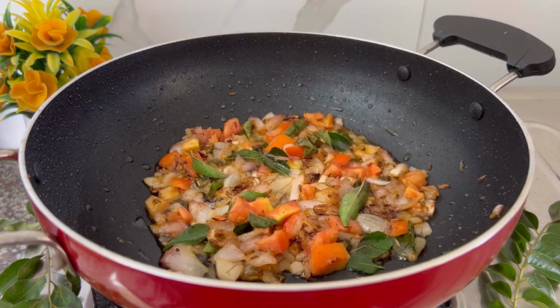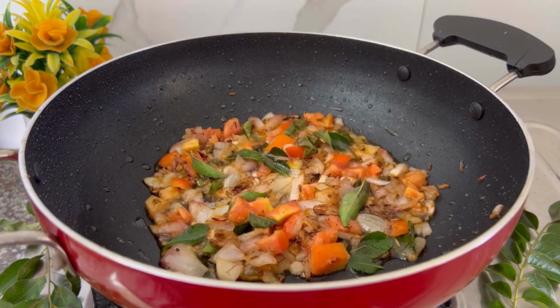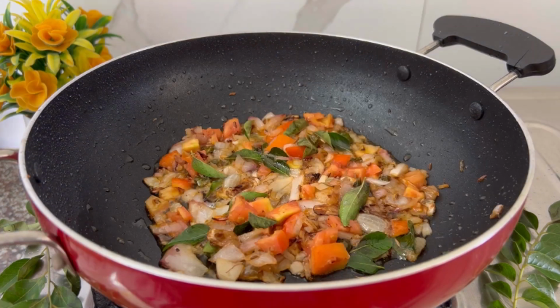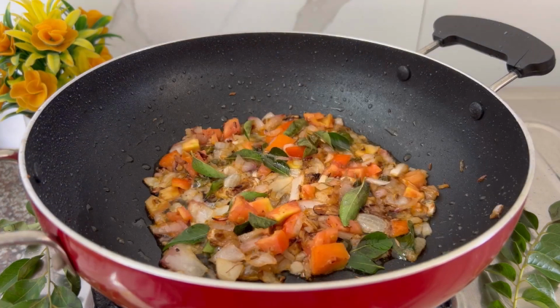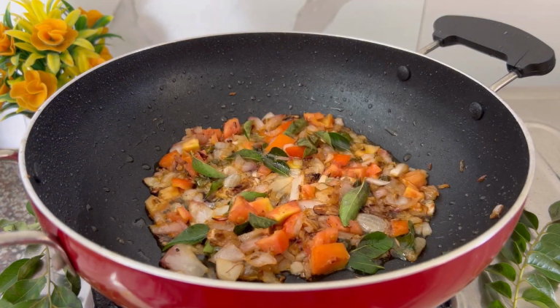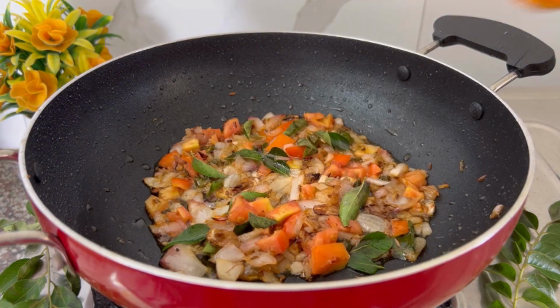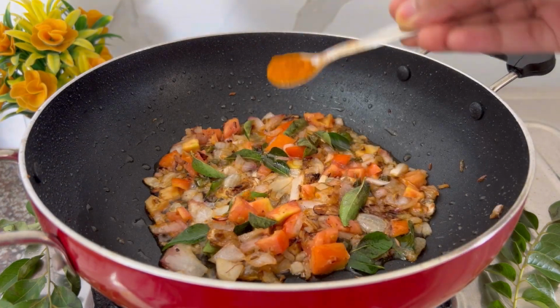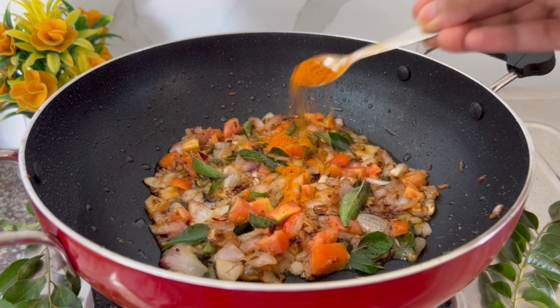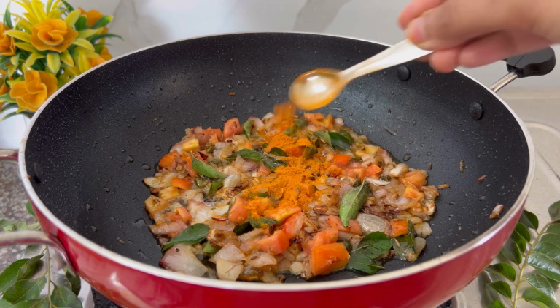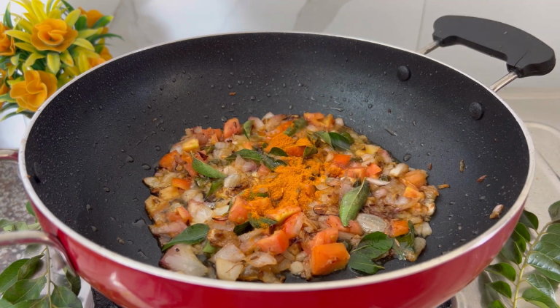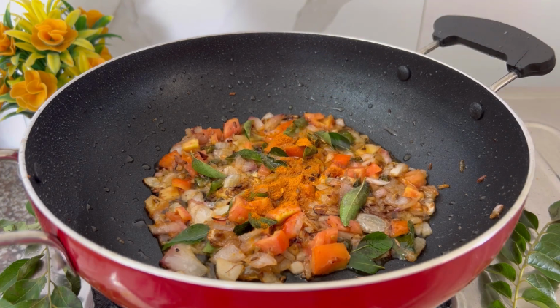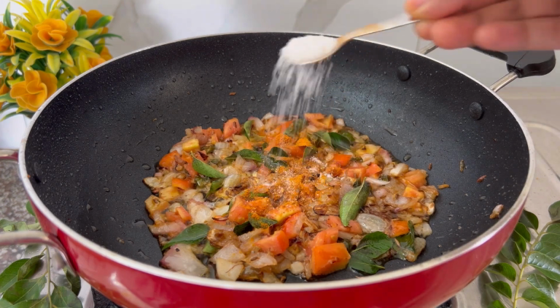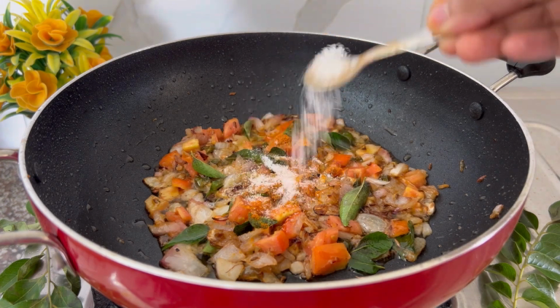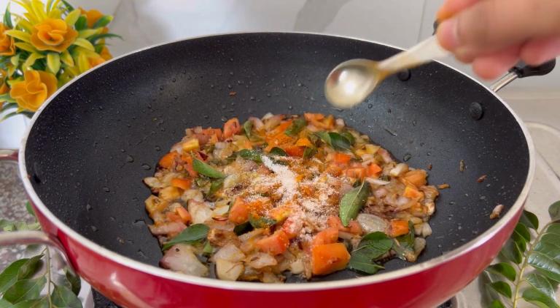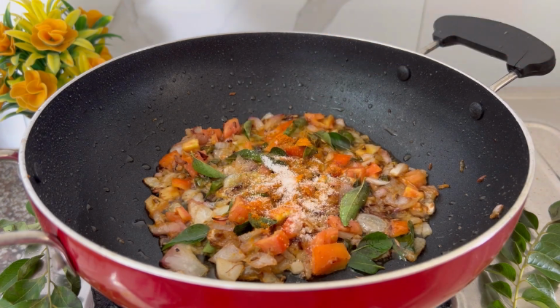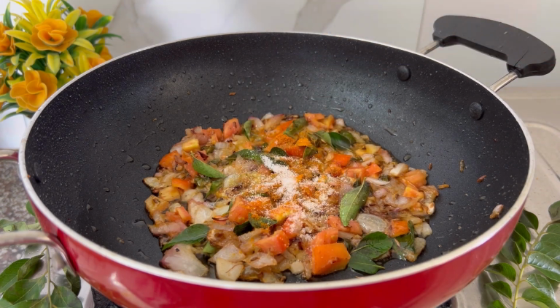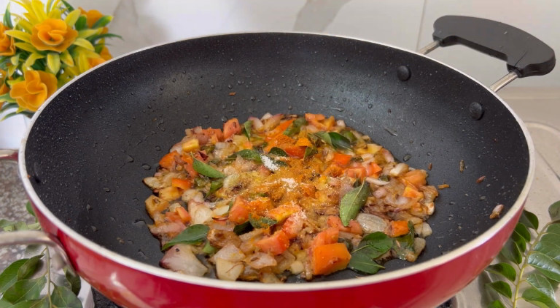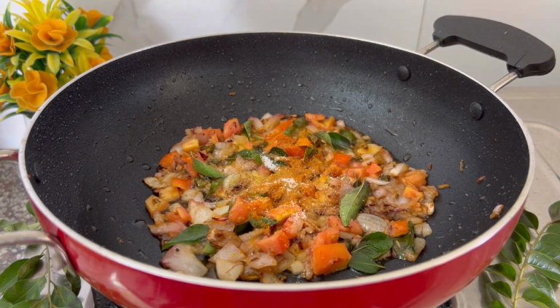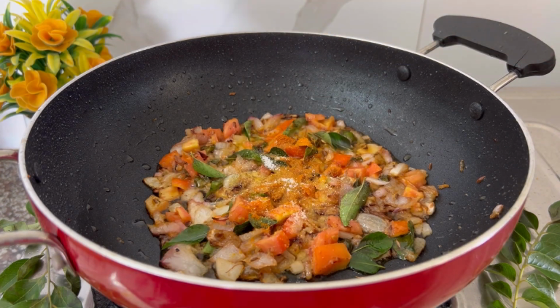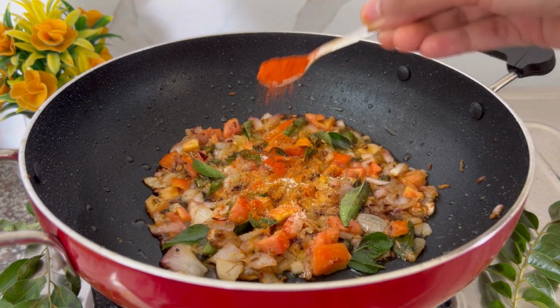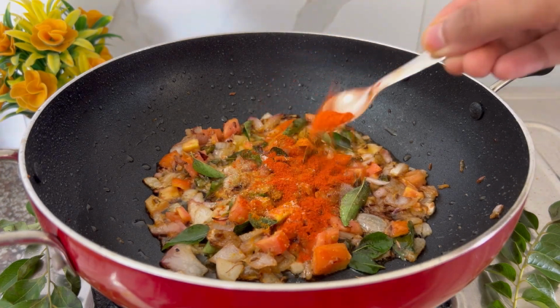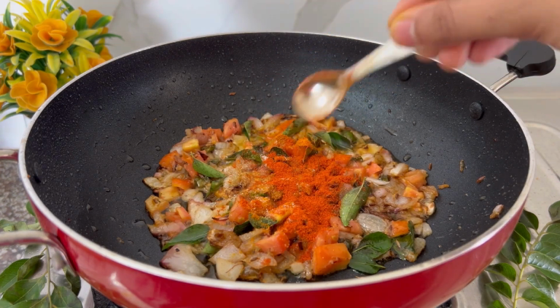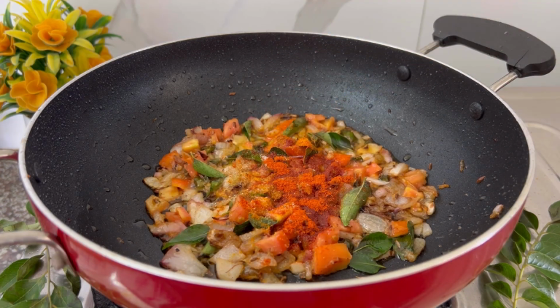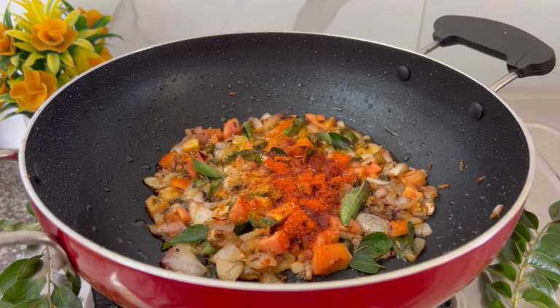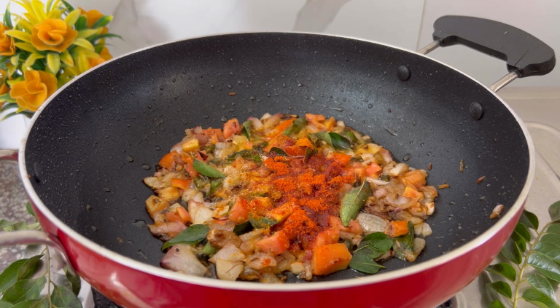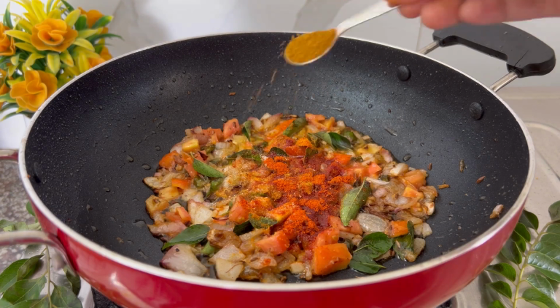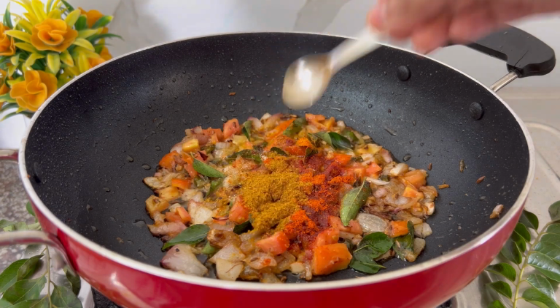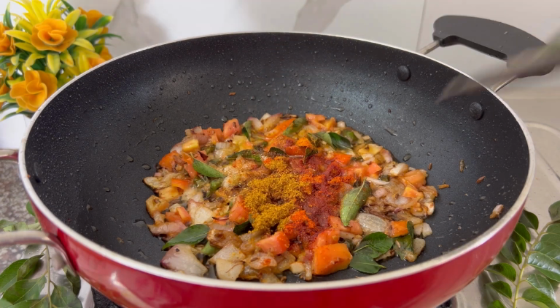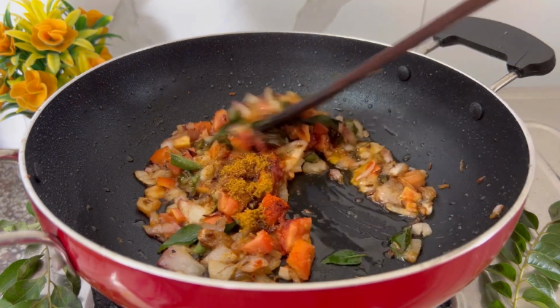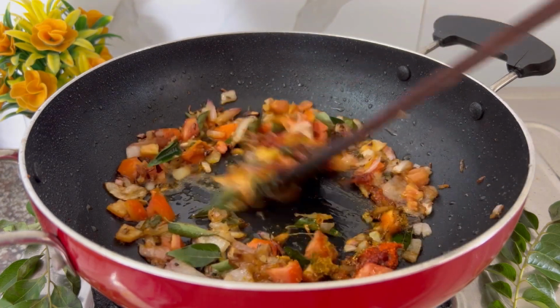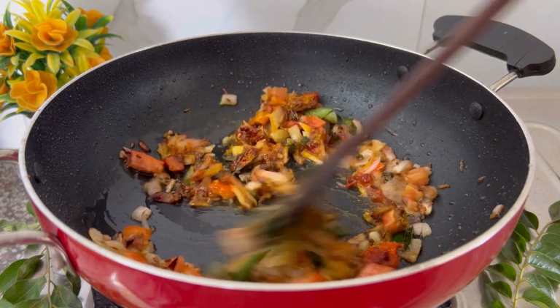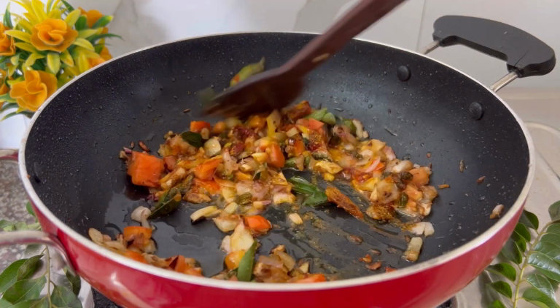Now we are going to add some spices. For that we are going to add some turmeric powder, salt as per taste, red chili powder, and garam masala. Garam masala is completely optional — you can skip it.